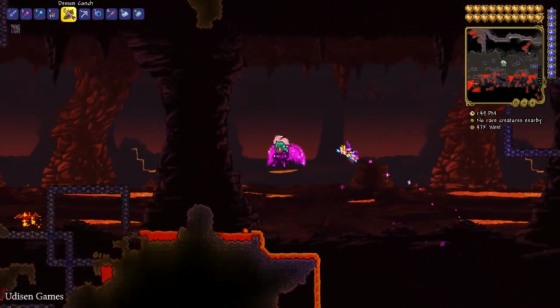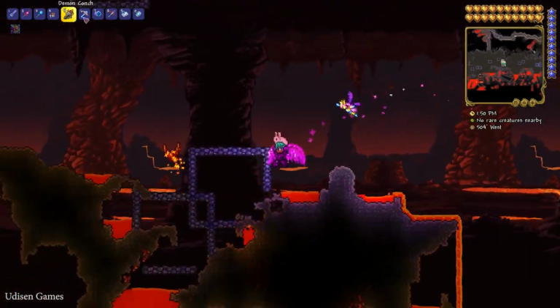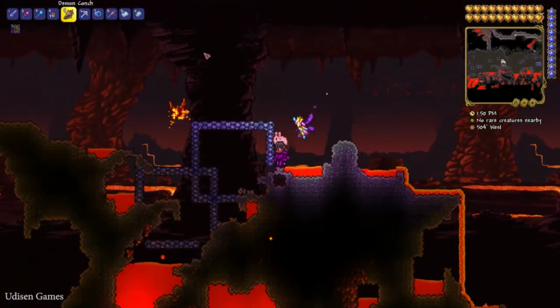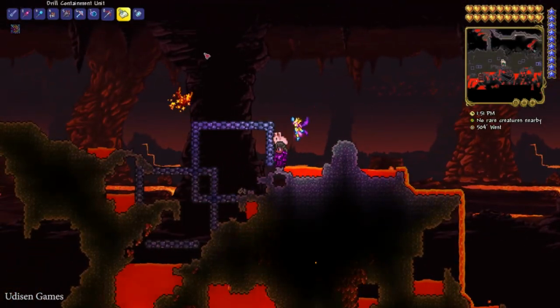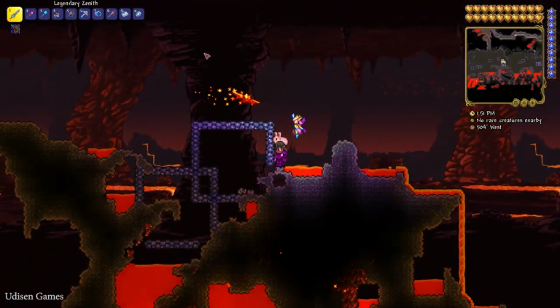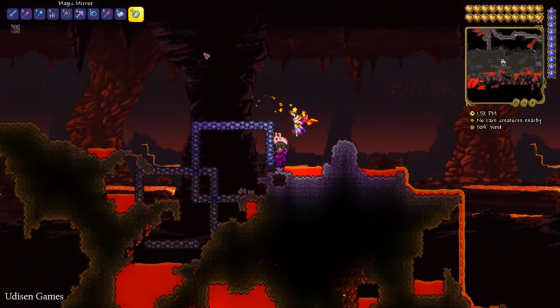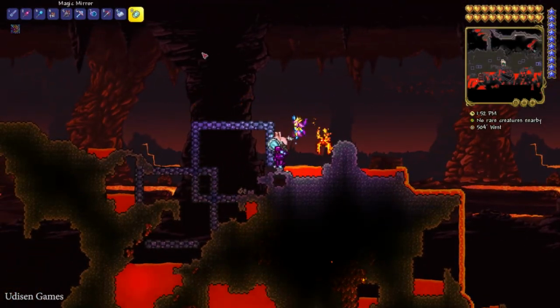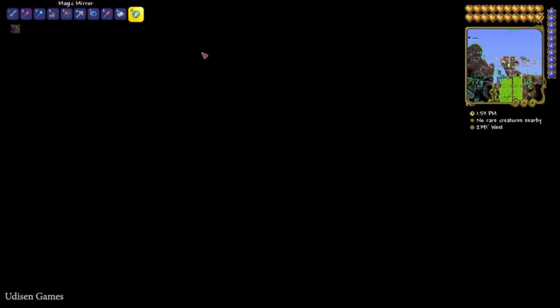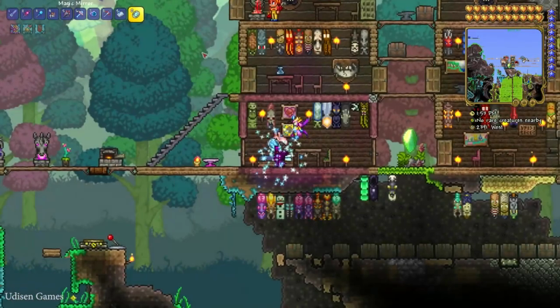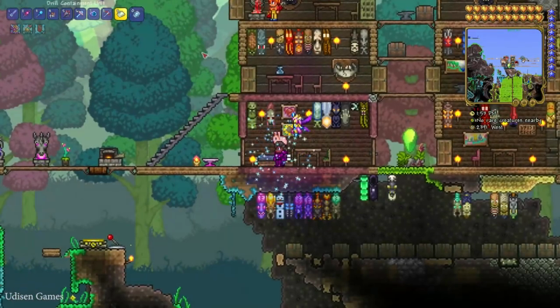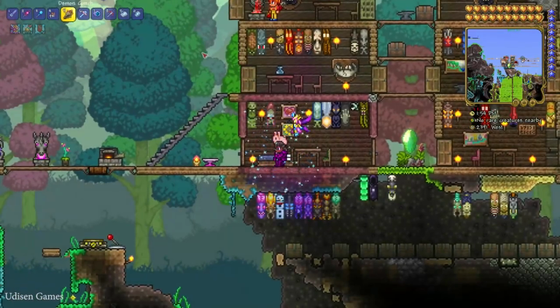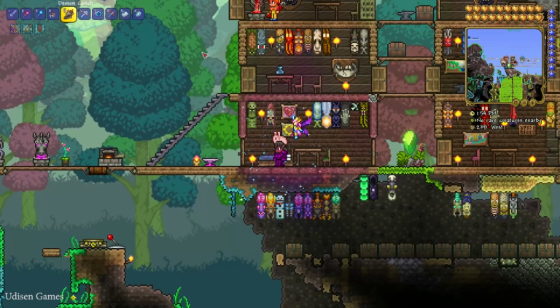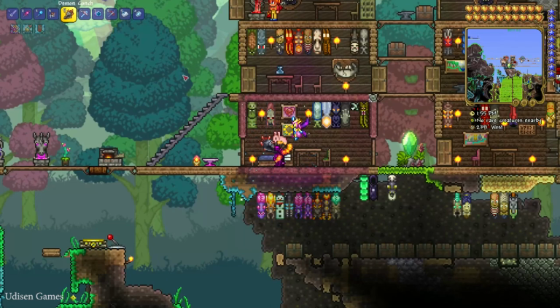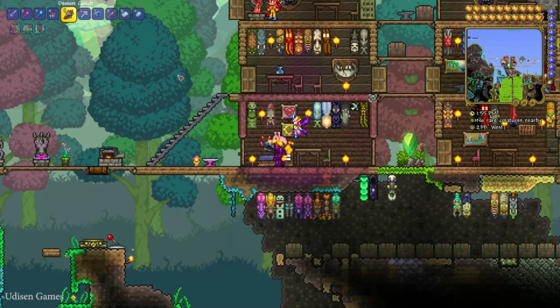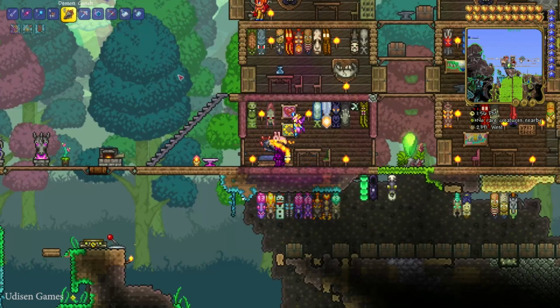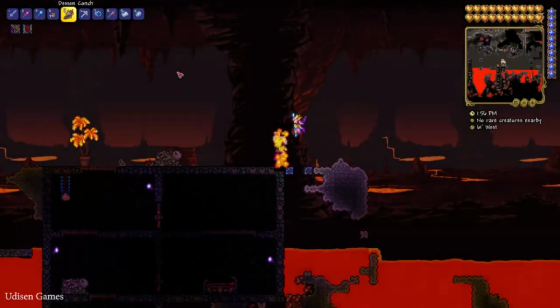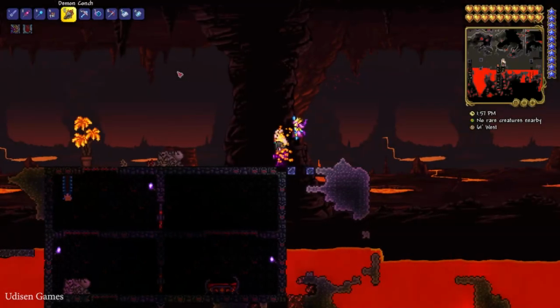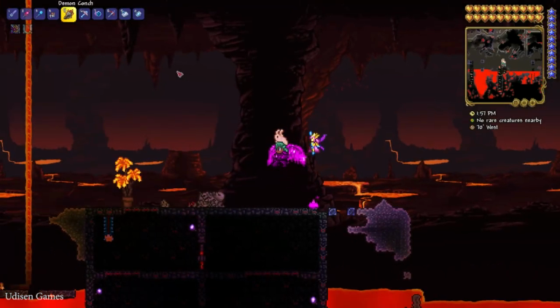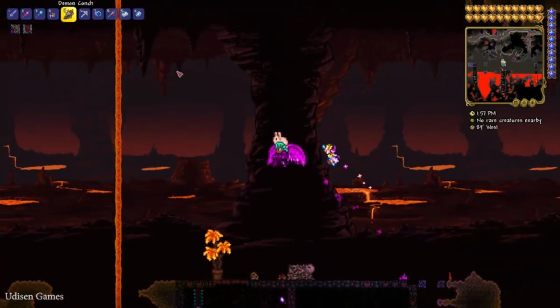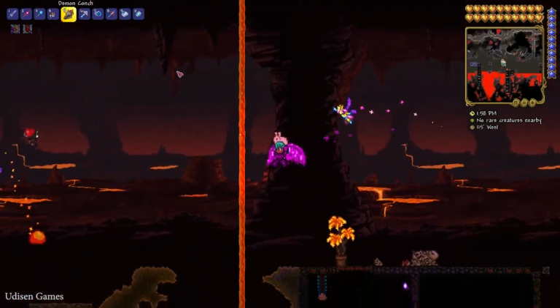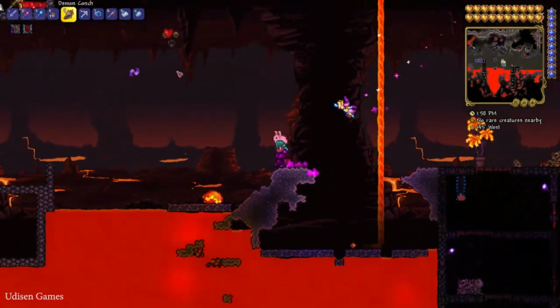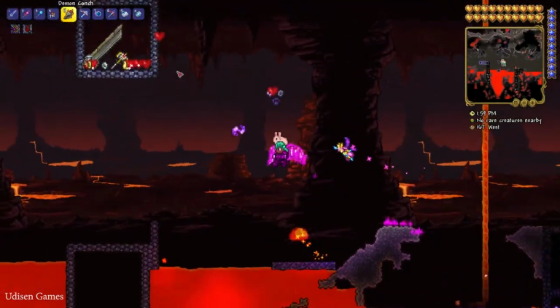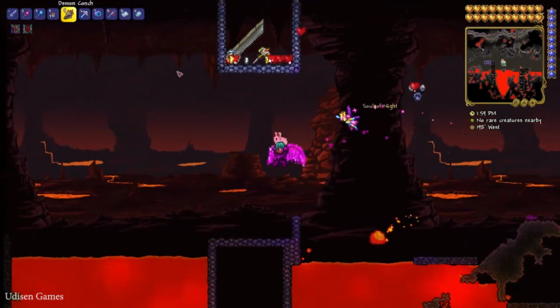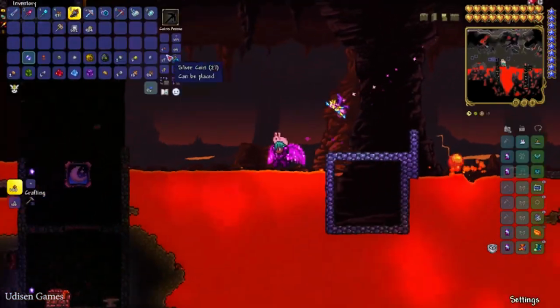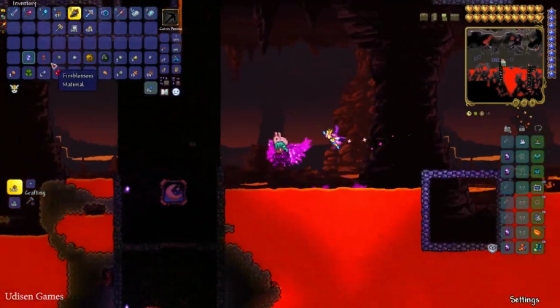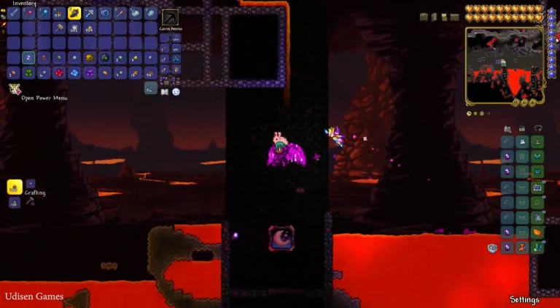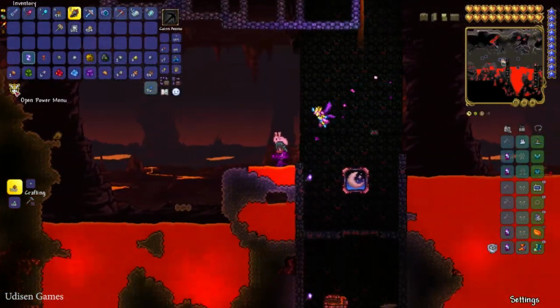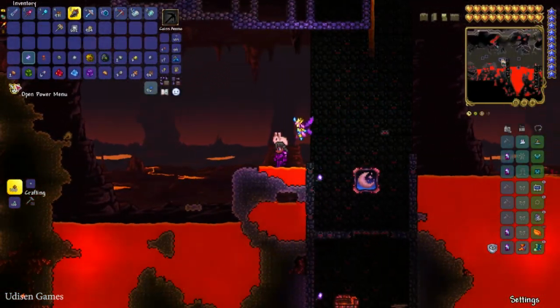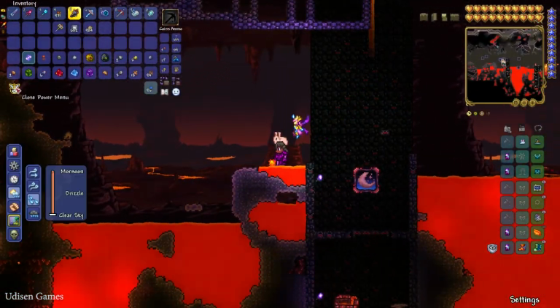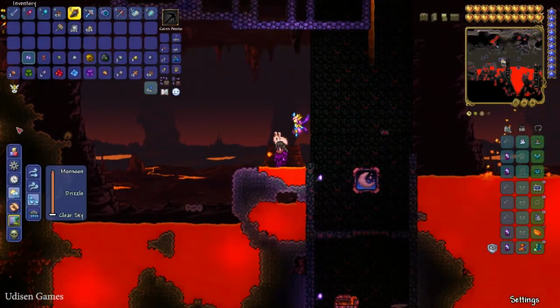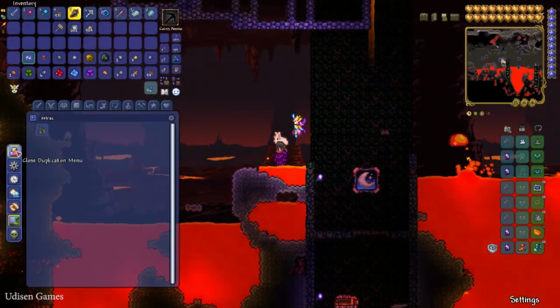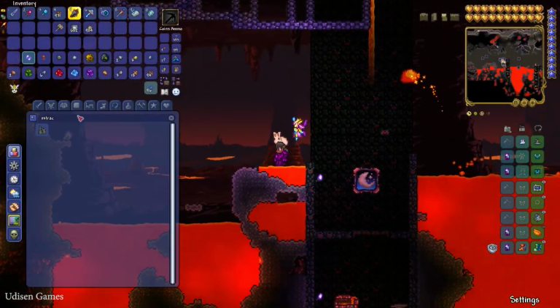If you want to return to the surface, use a magic mirror, then use the demon coach. How to receive this item I already showed in one previous video. Kill different demons — before this demon drops a very rare item.